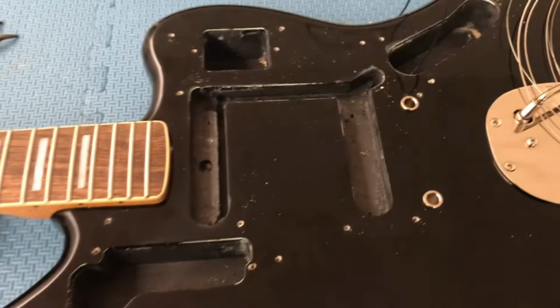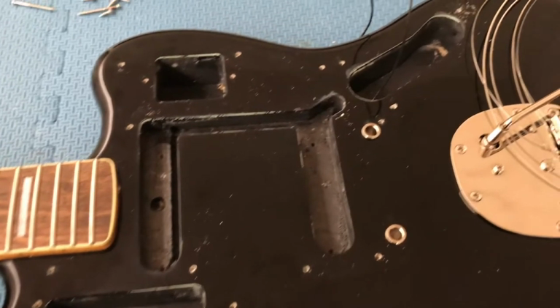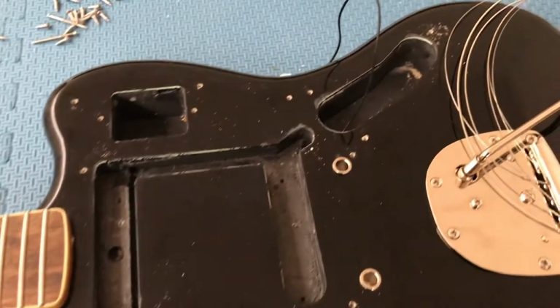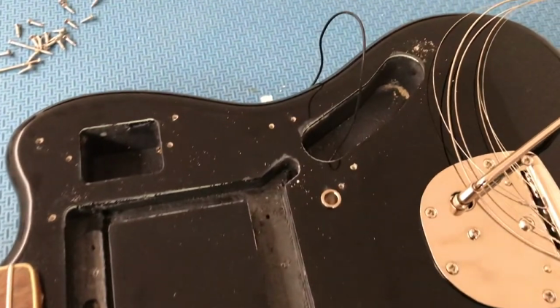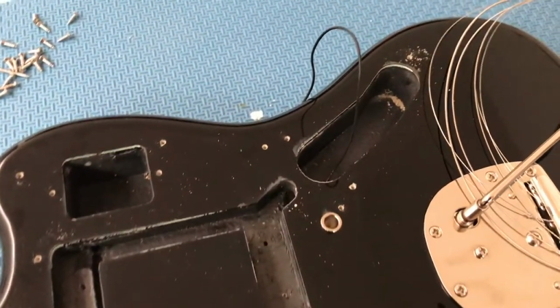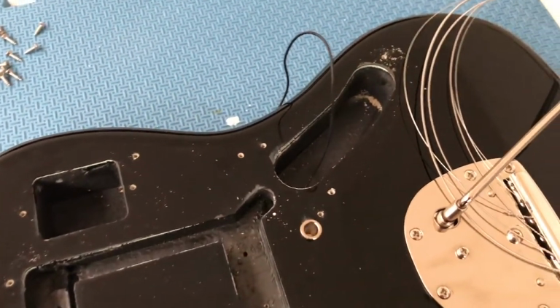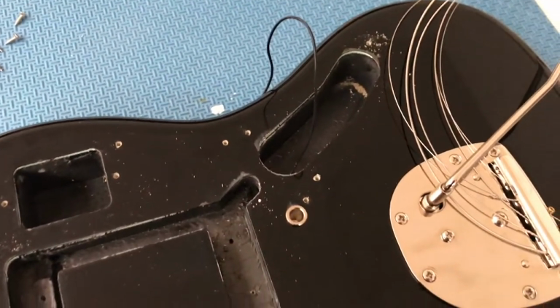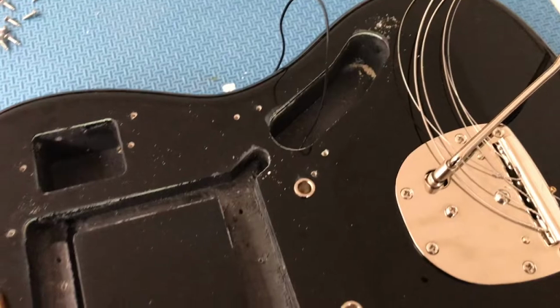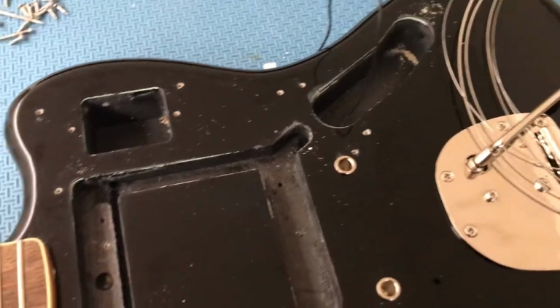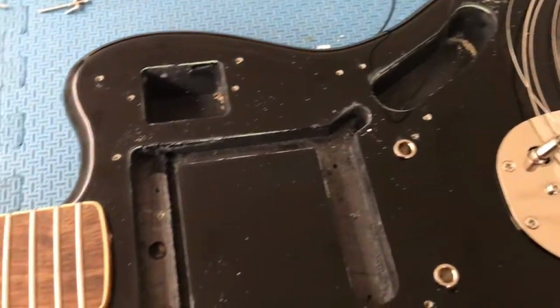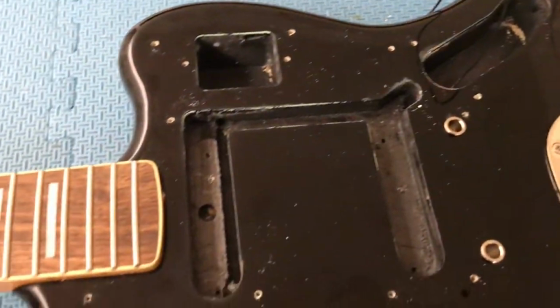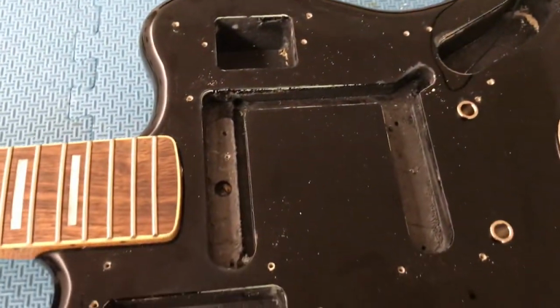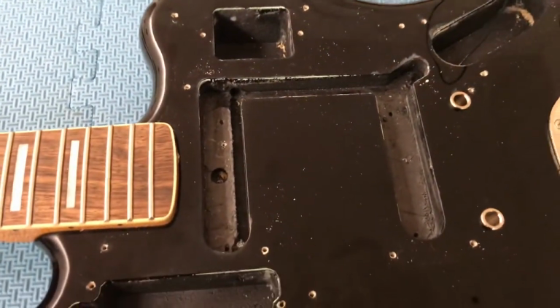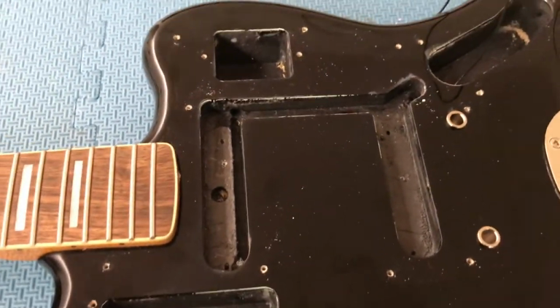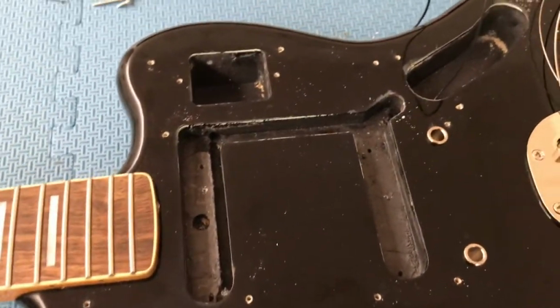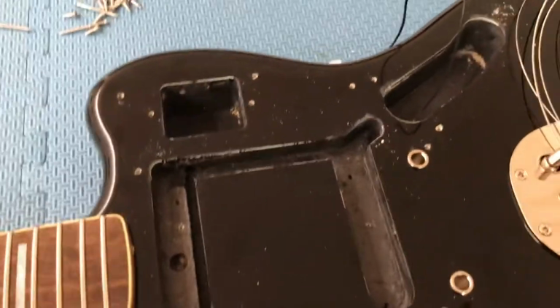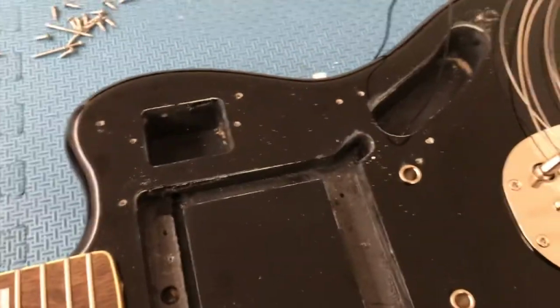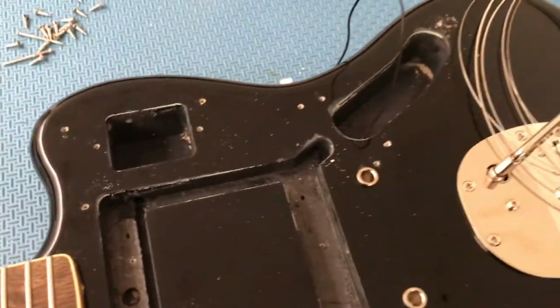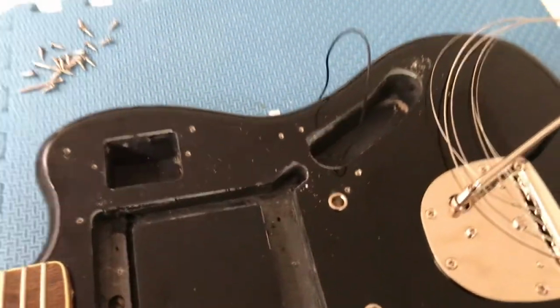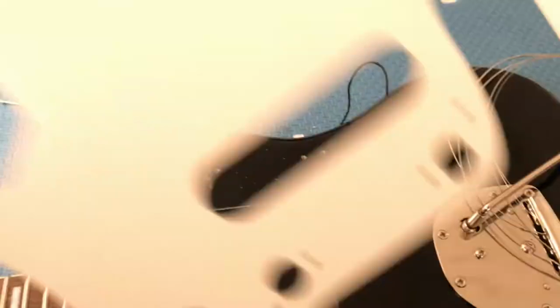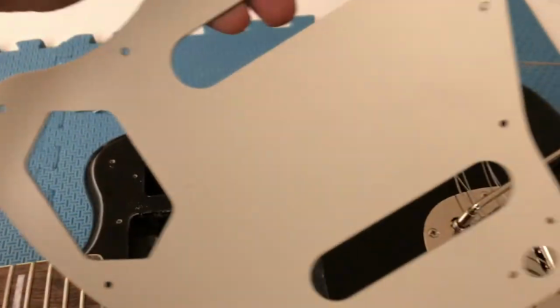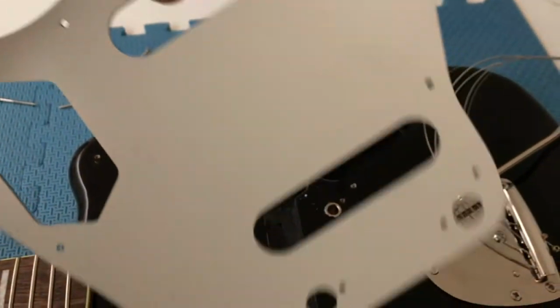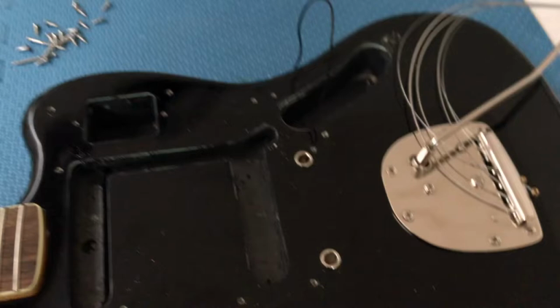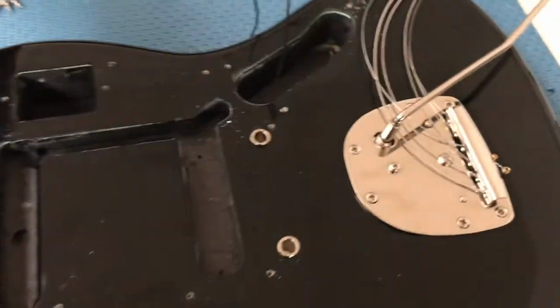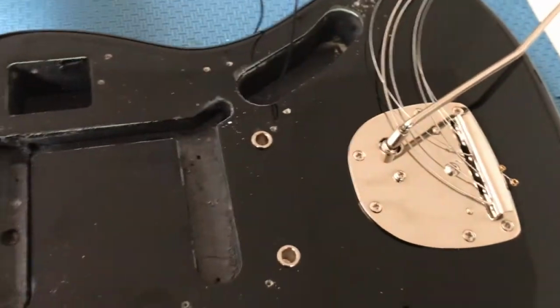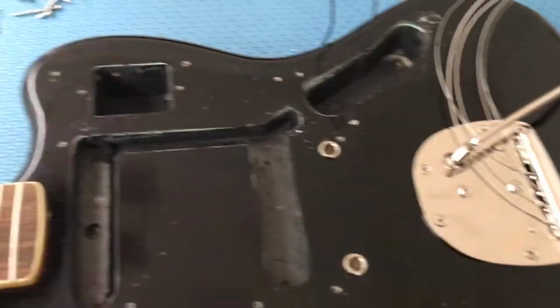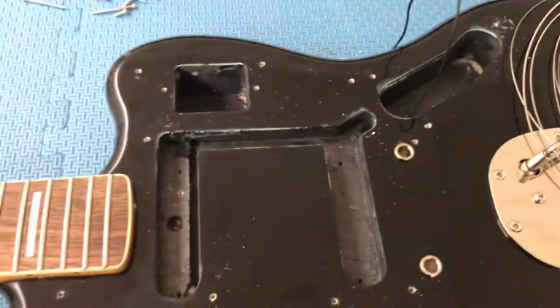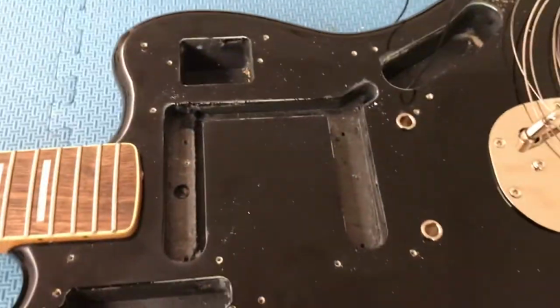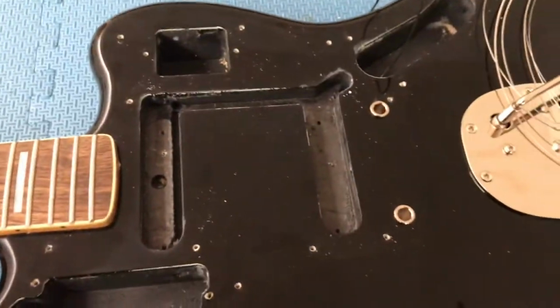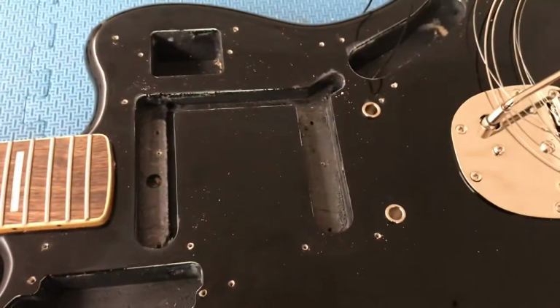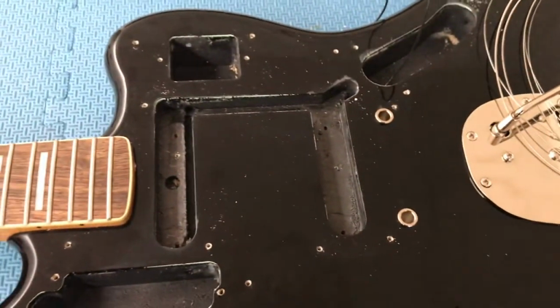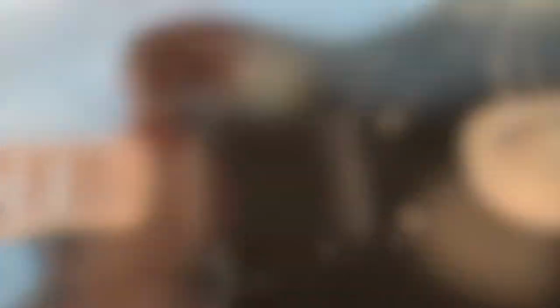Now with all of the electronics removed, I can begin shielding all of these cavities and also the back of the pickguard with some conductive adhesive copper tape.